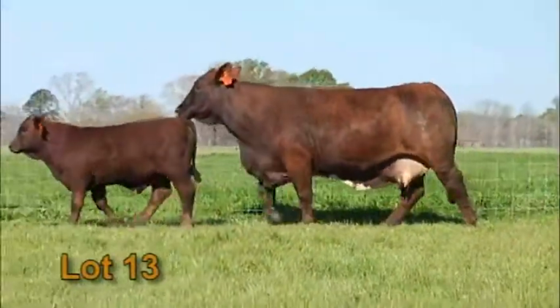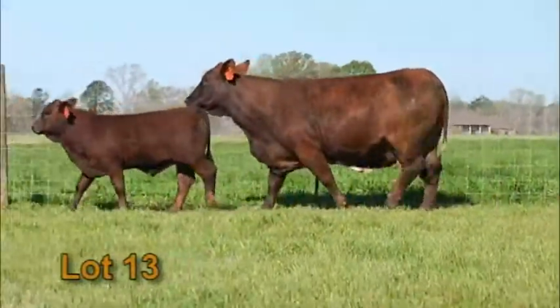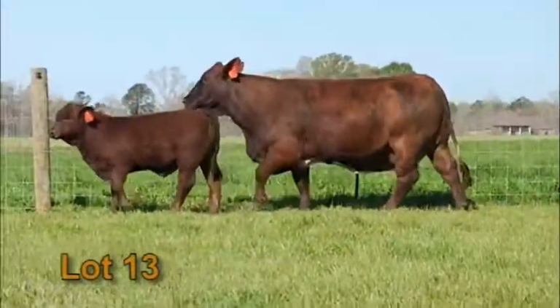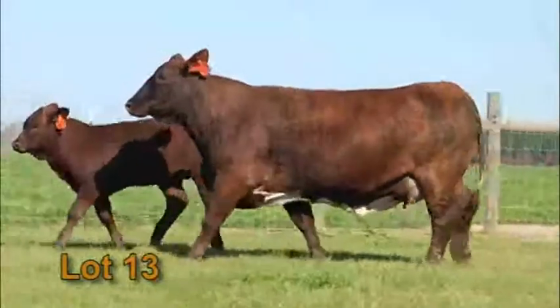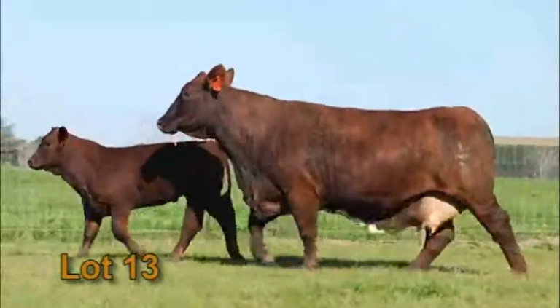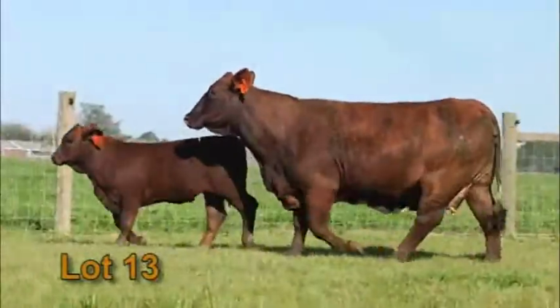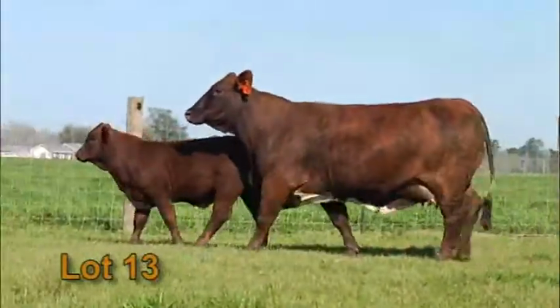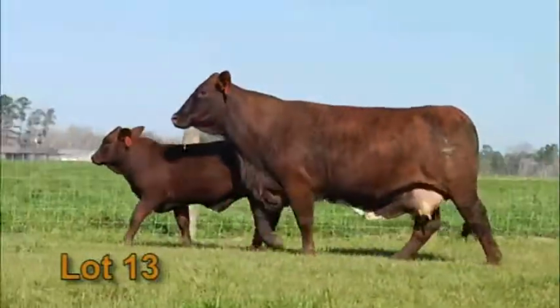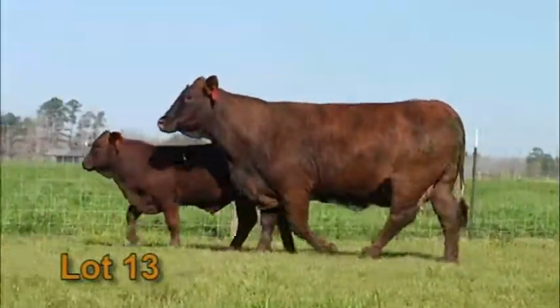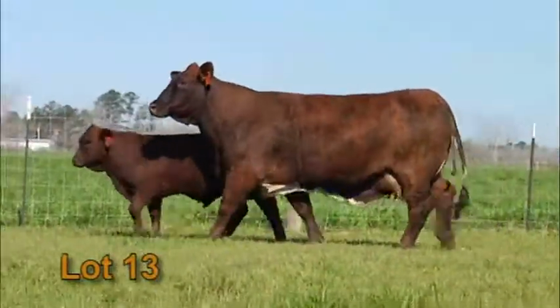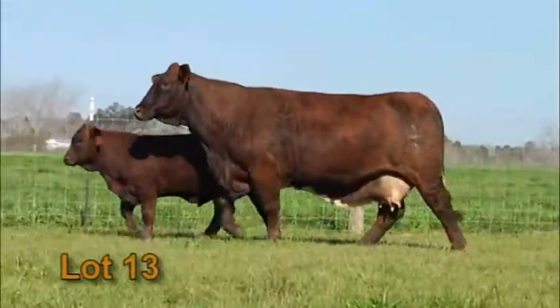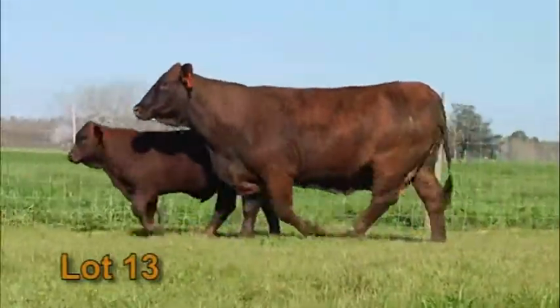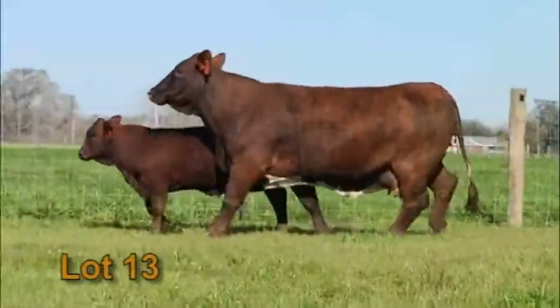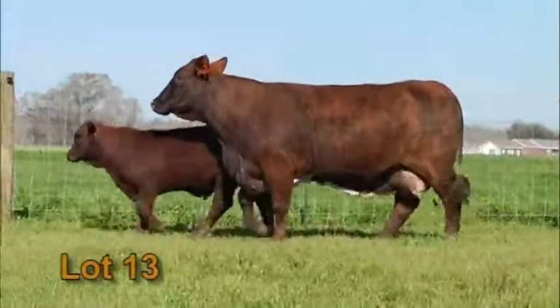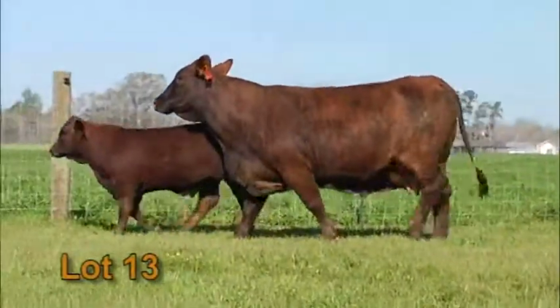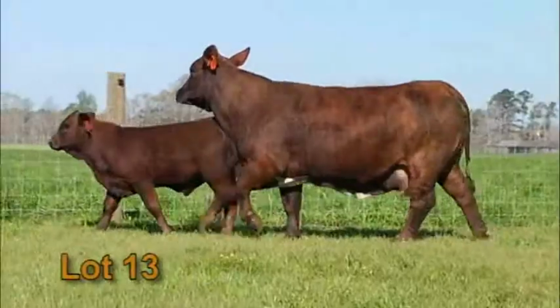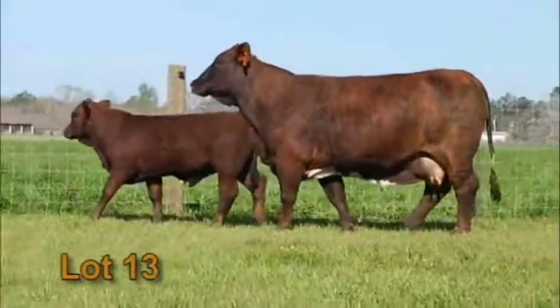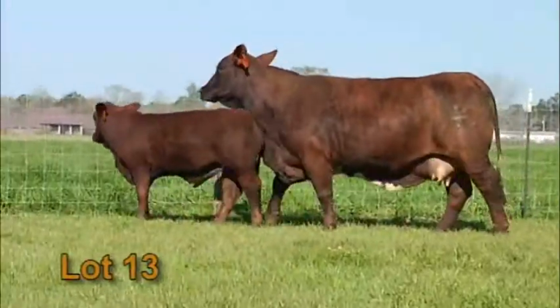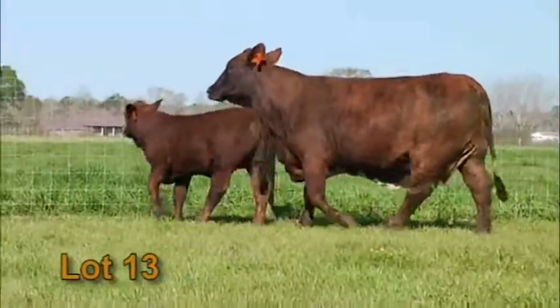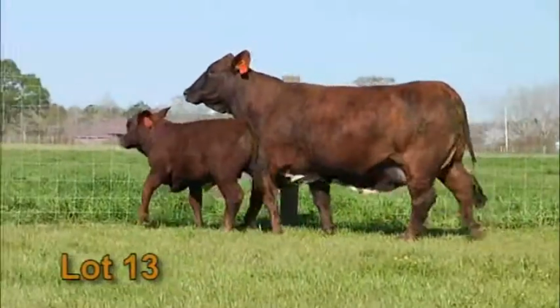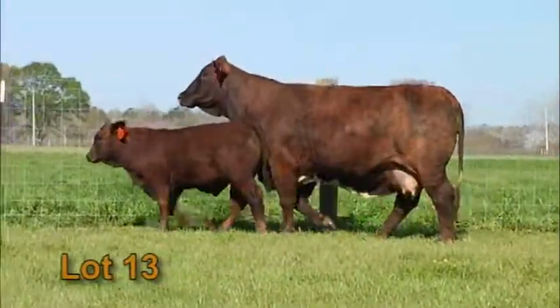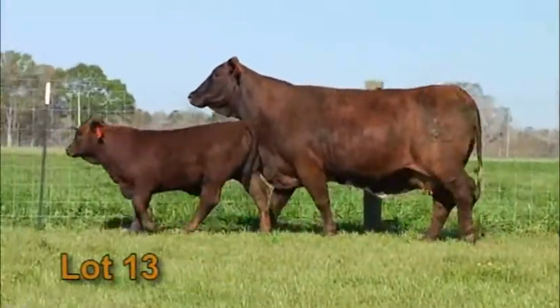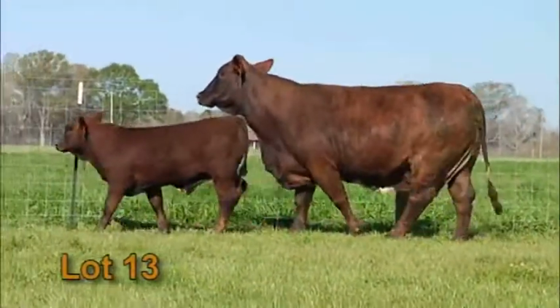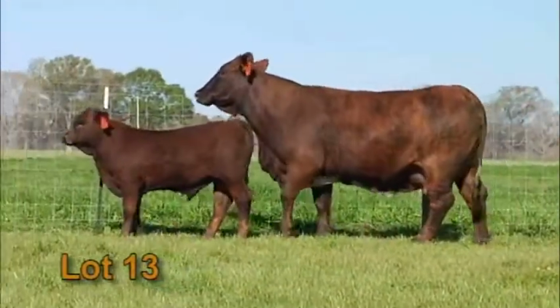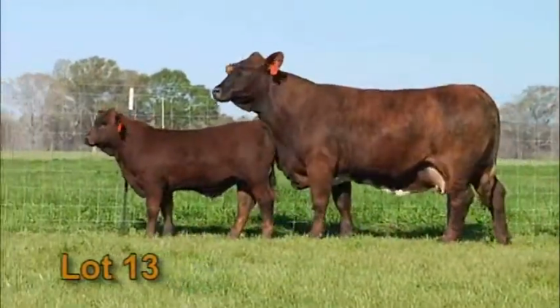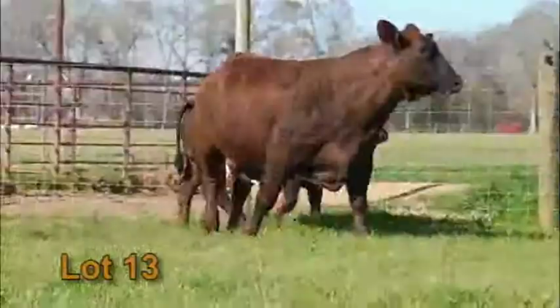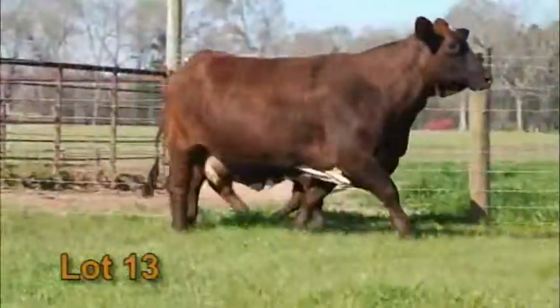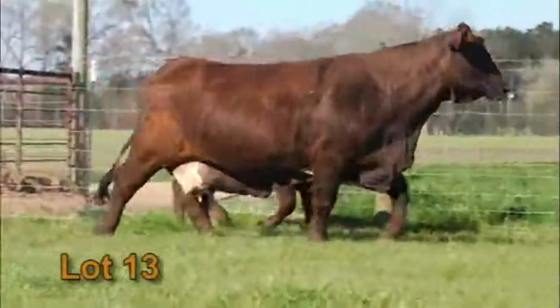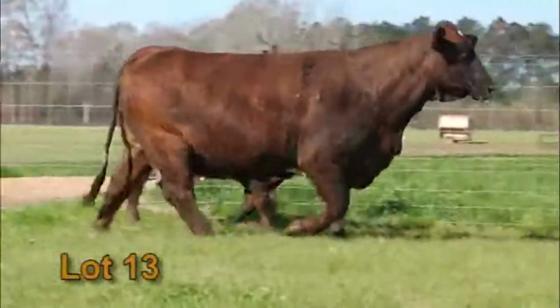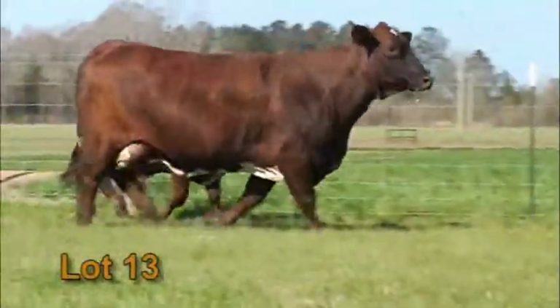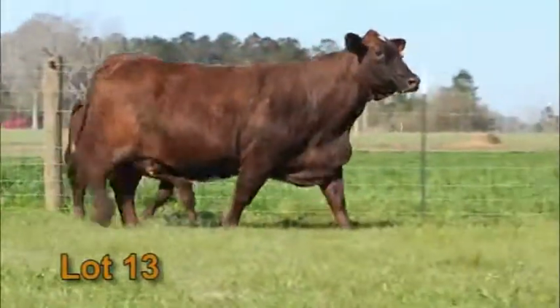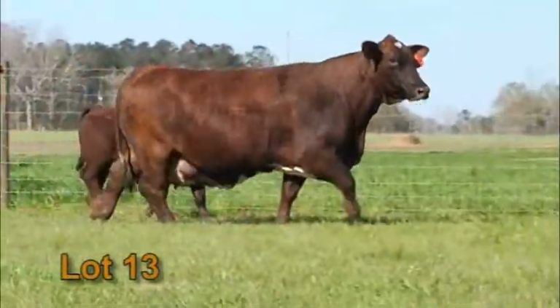Look at that herd bull she's got at her side — a bull calf out of Dreamcatcher, just born in October. She's due to Dreamcatcher again, AI'd right back to calf back at the end of August. Shows you the fertility and the mileage left in the tank of this gal.